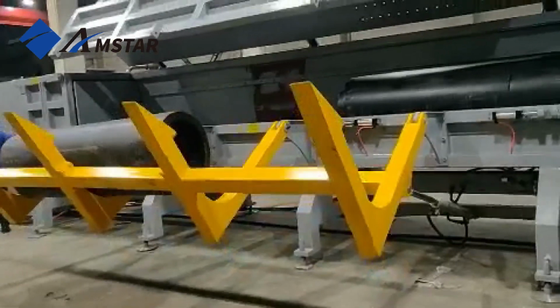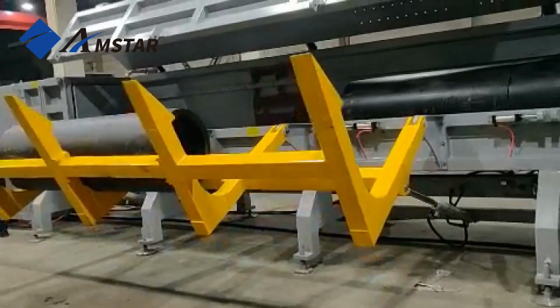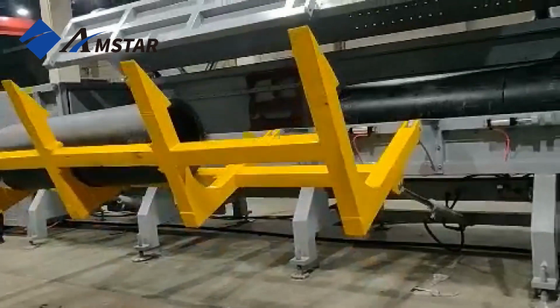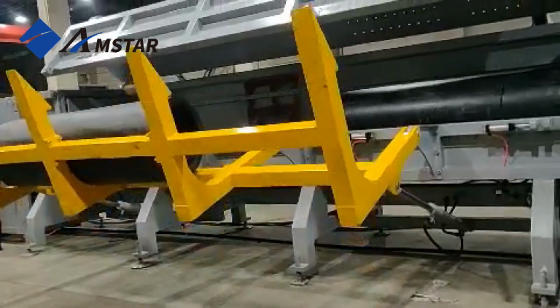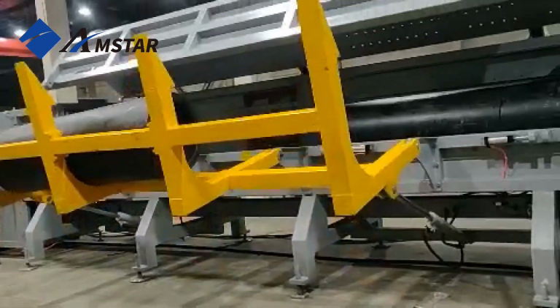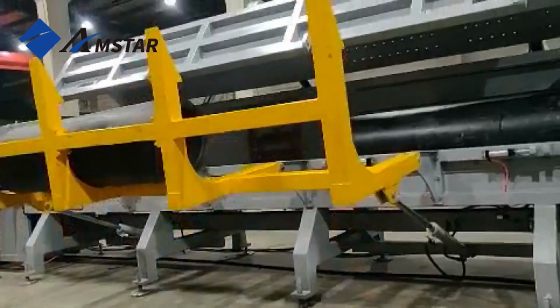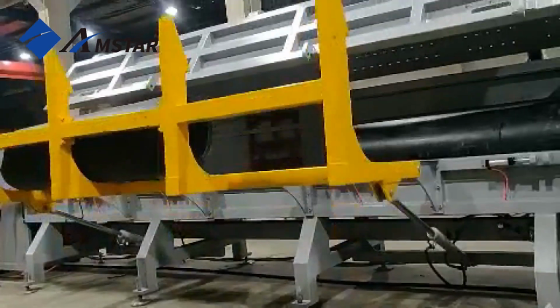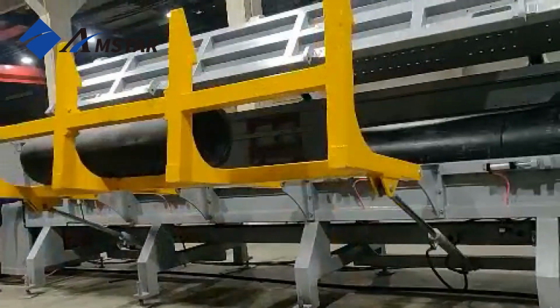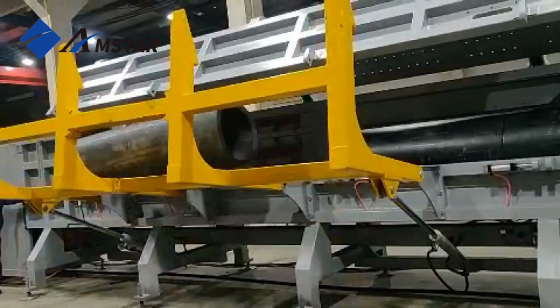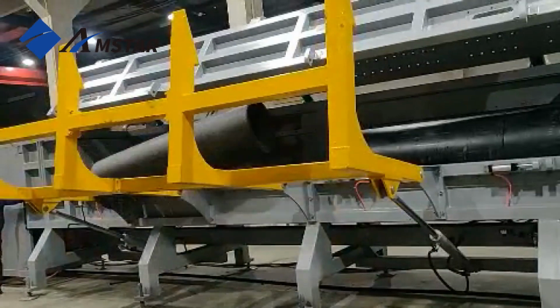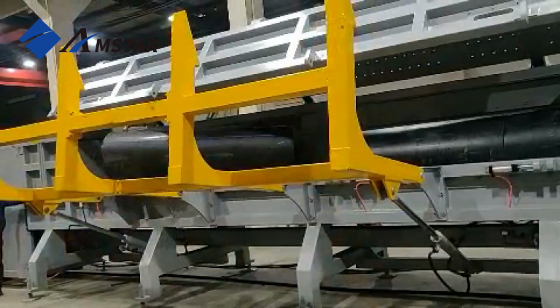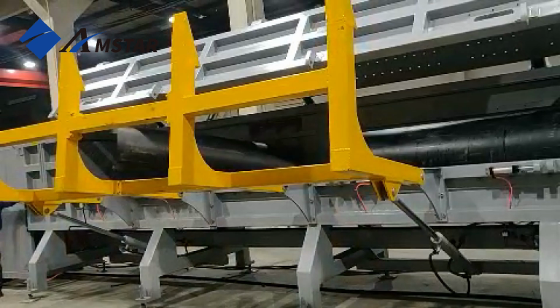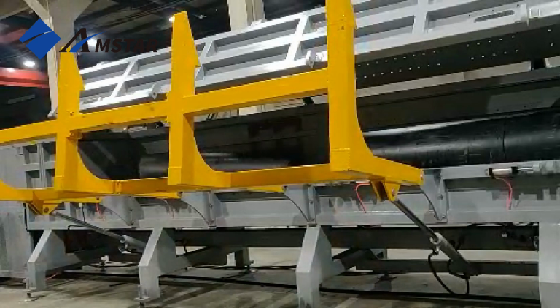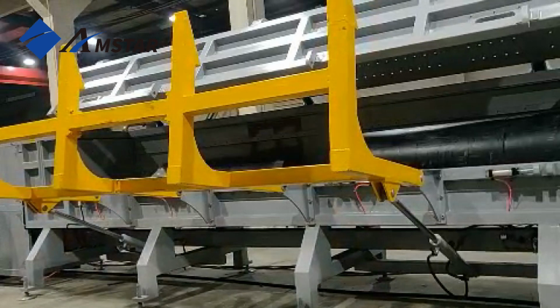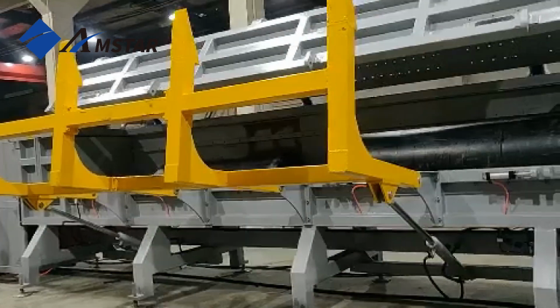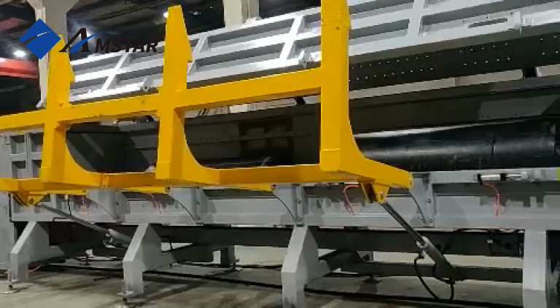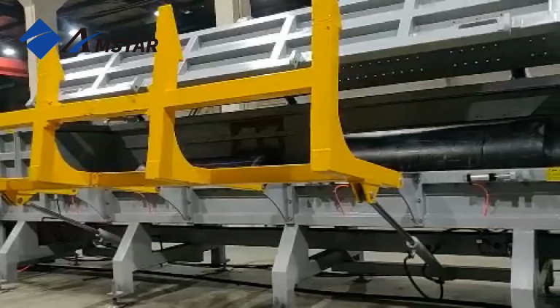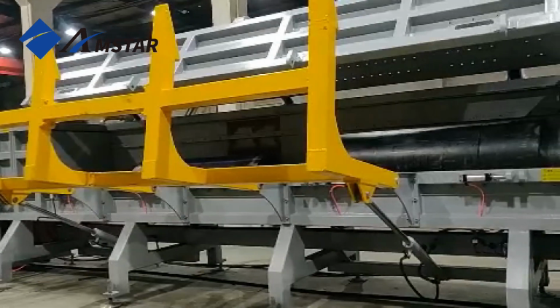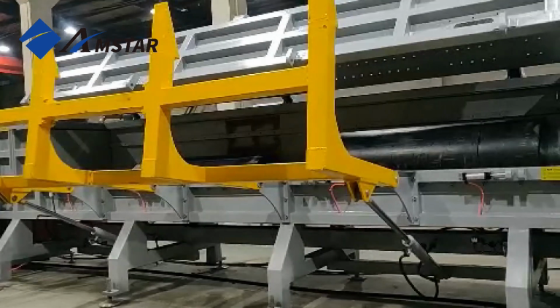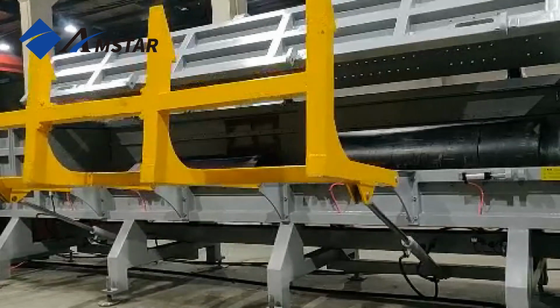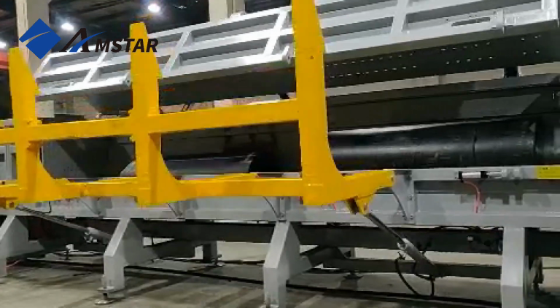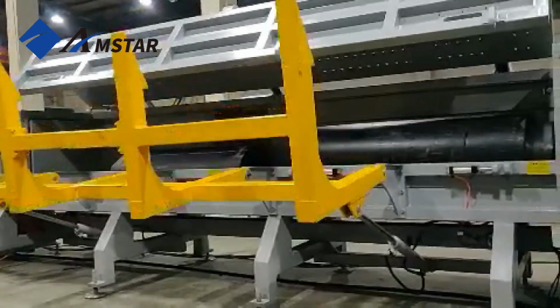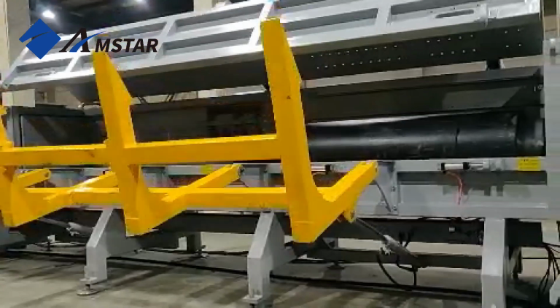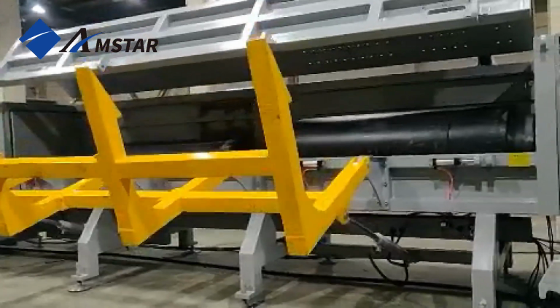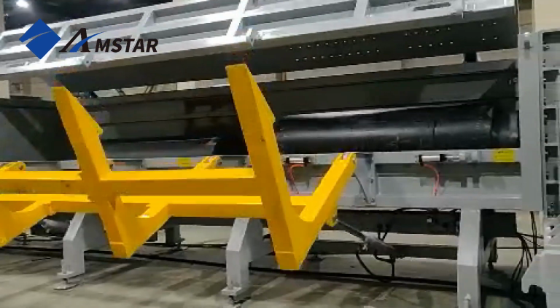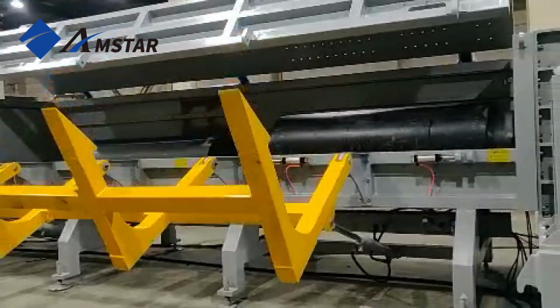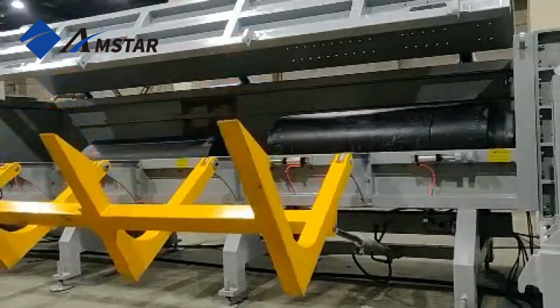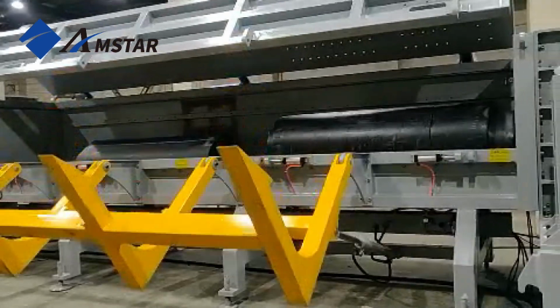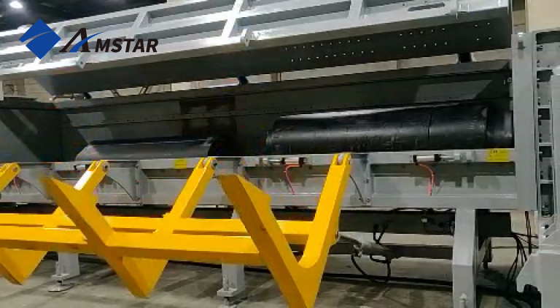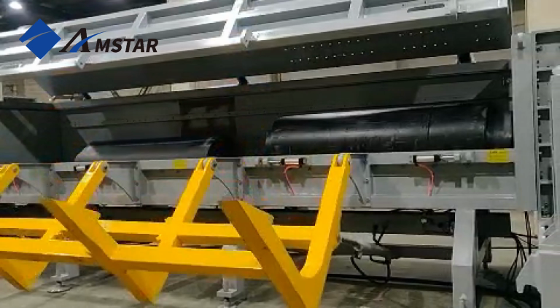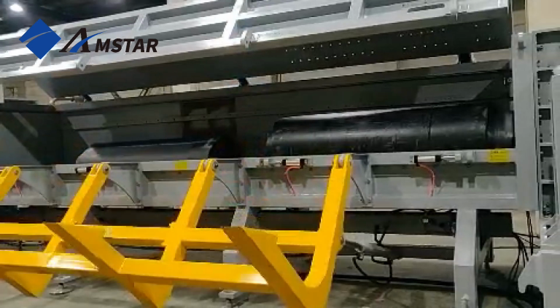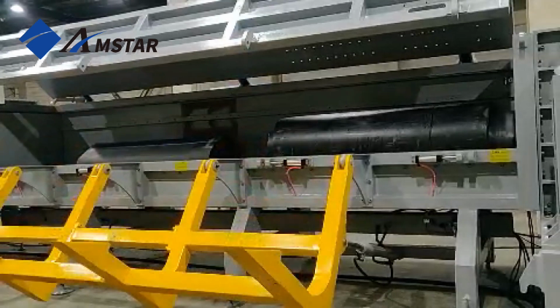Inside, high-torque rotating blades work with fixed counter blades, creating strong cutting force to shred the pipes into 100 mm to 200 mm pieces.